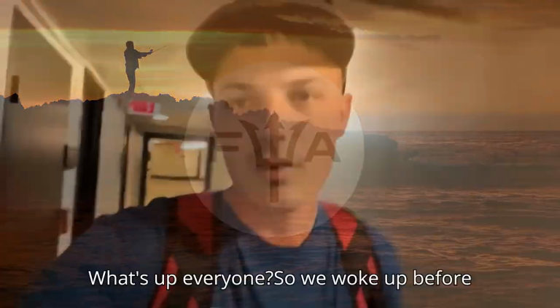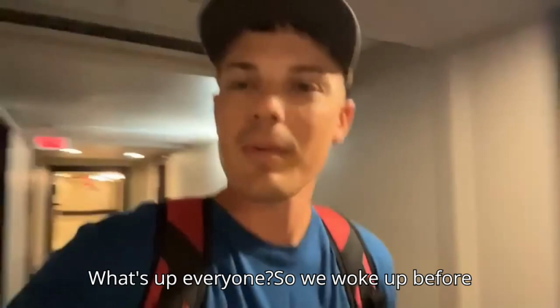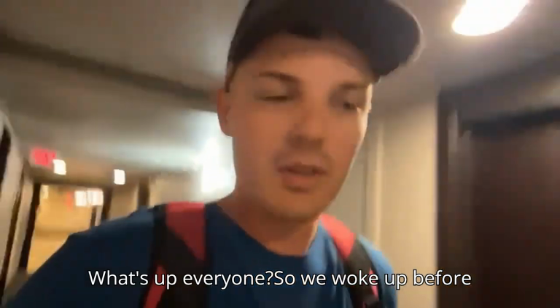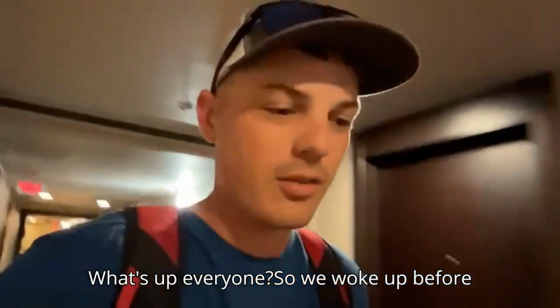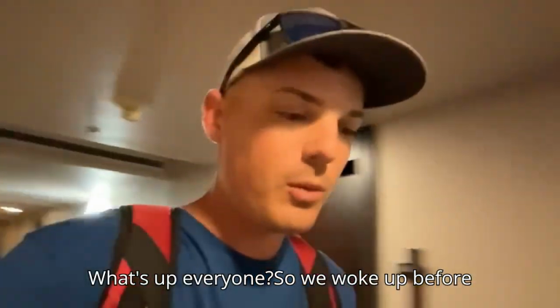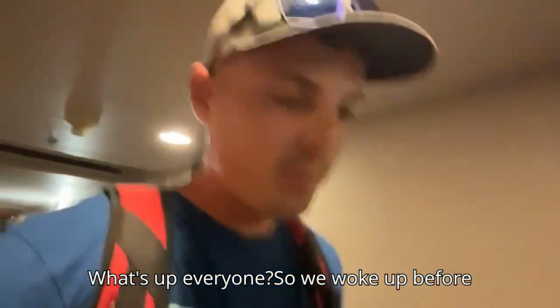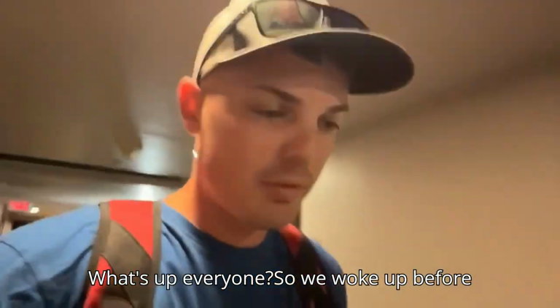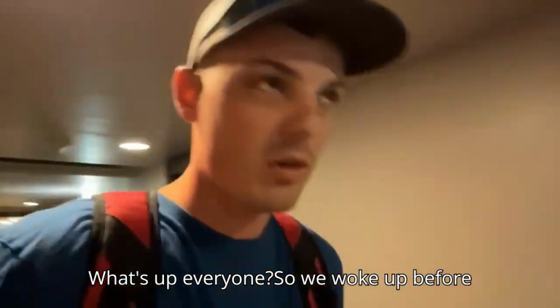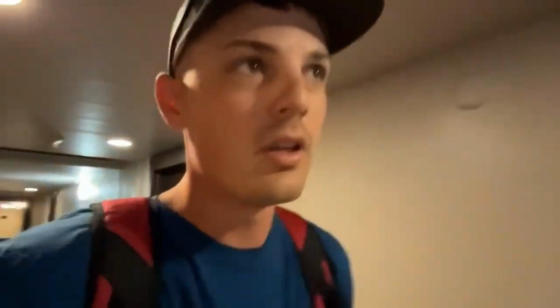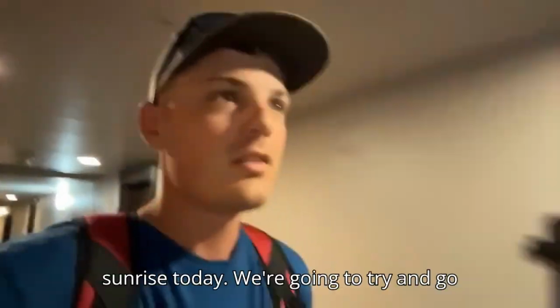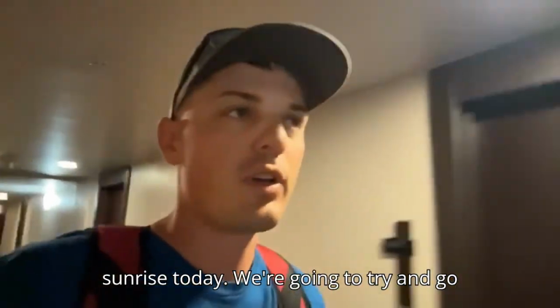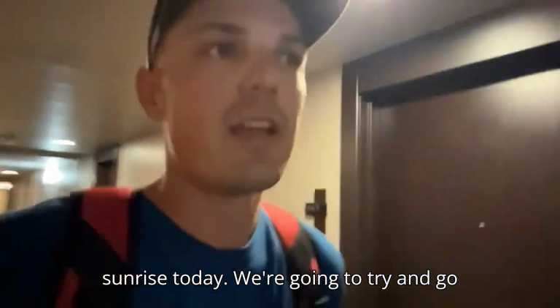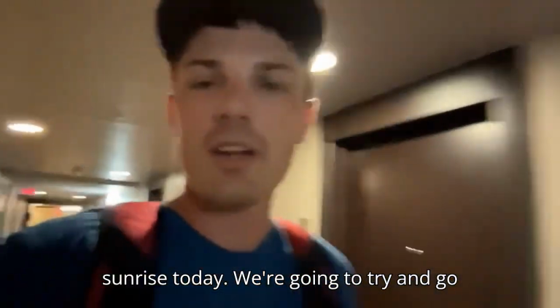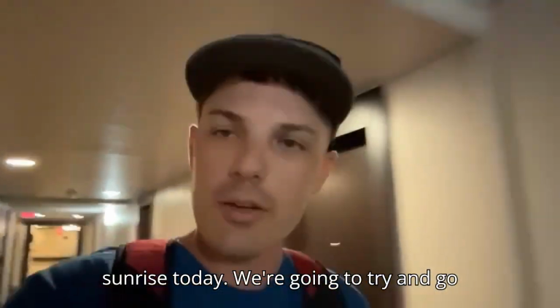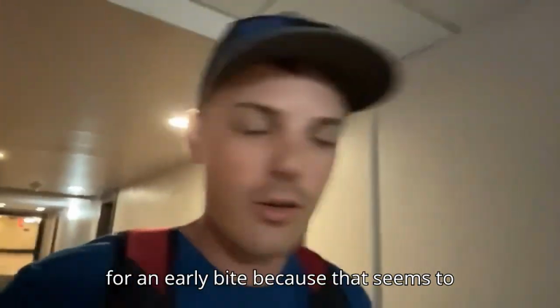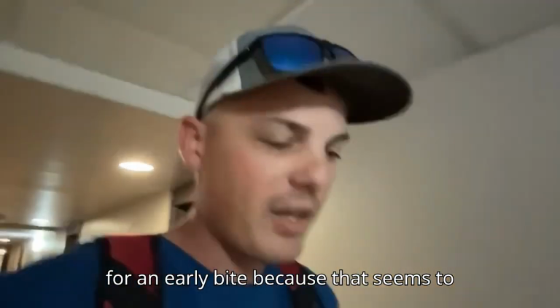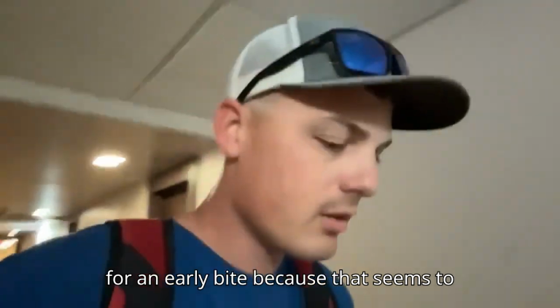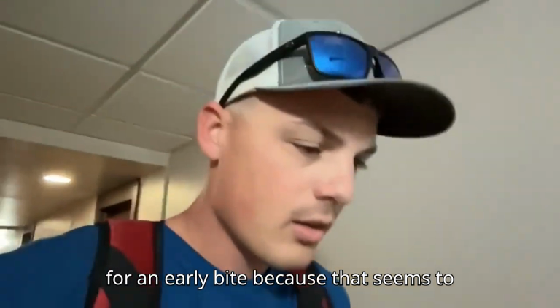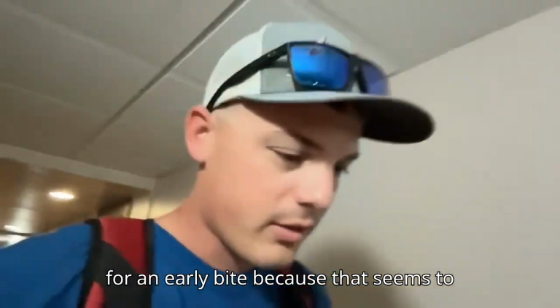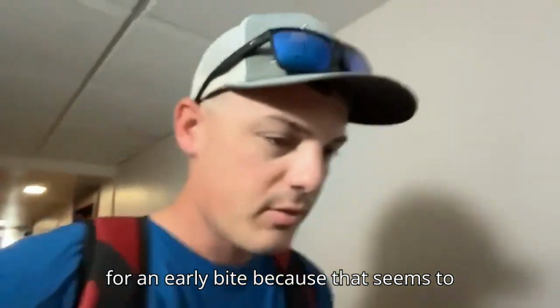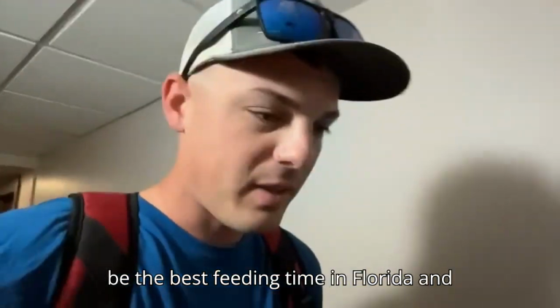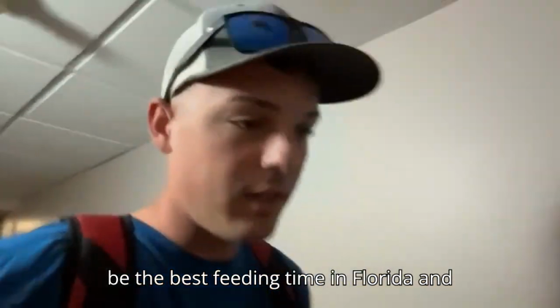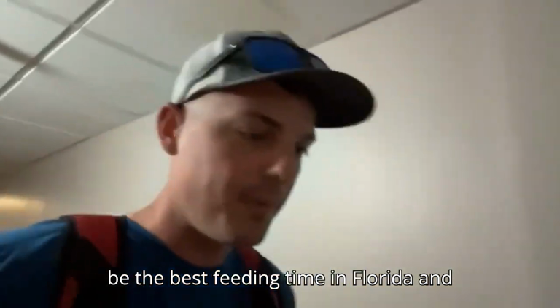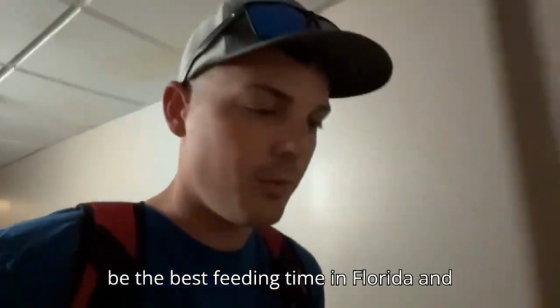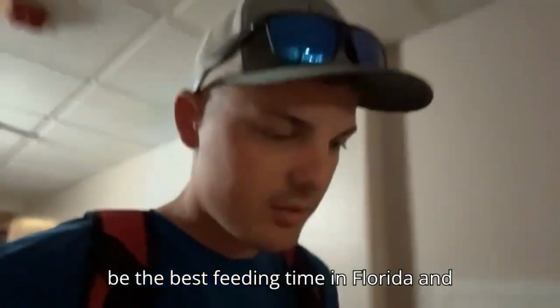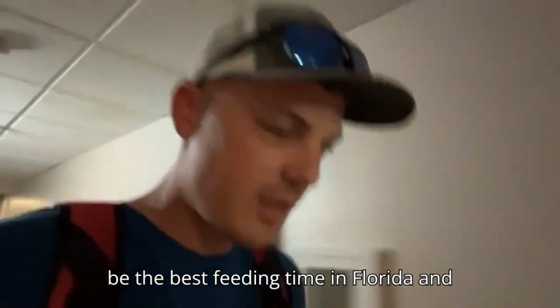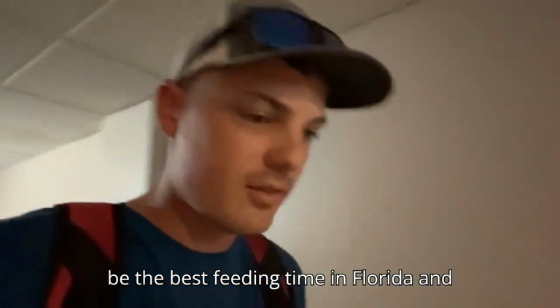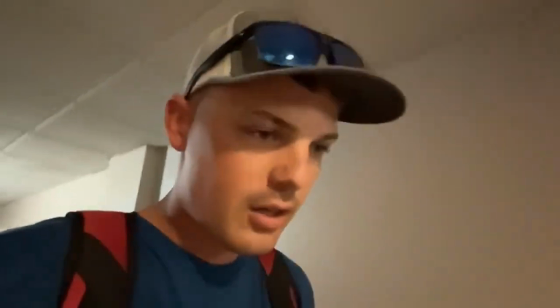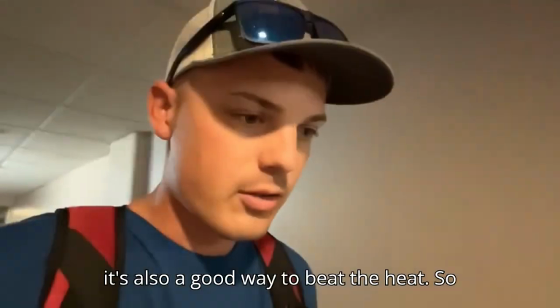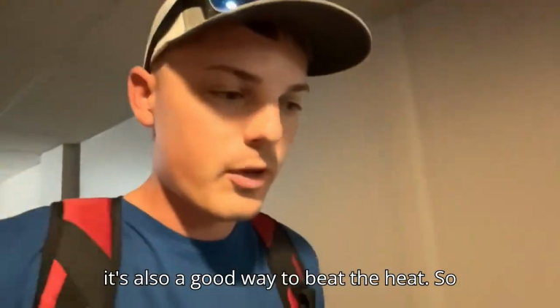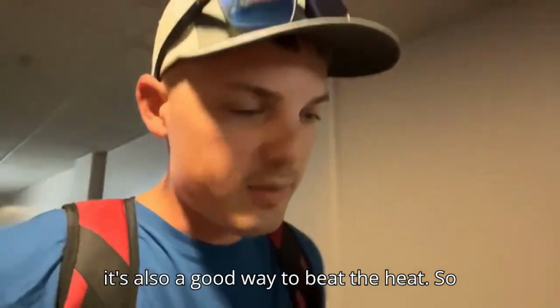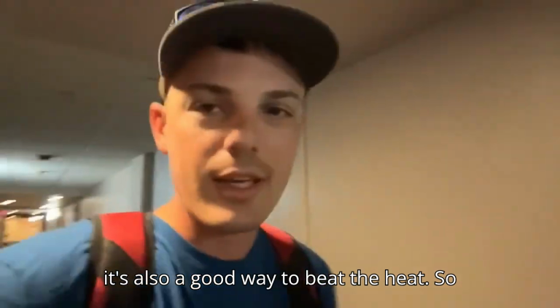What's up everyone? We woke up before sunrise today. We're going to try and go for an early bite because that seems to be the best feeding time in Florida, and it's also a good way to beat the heat.